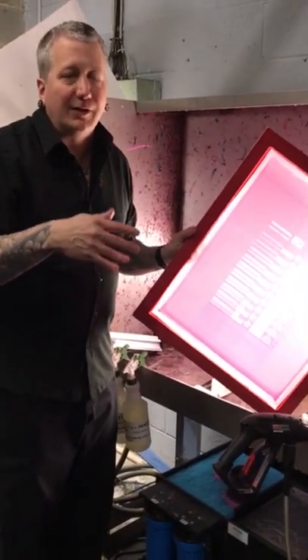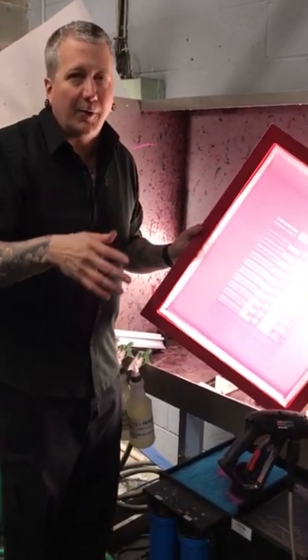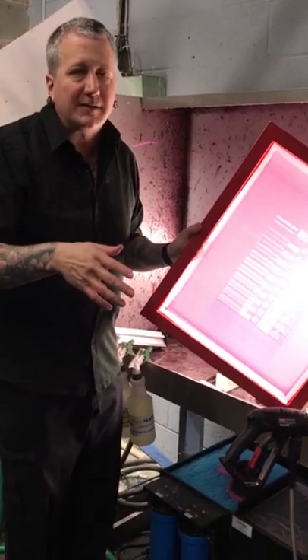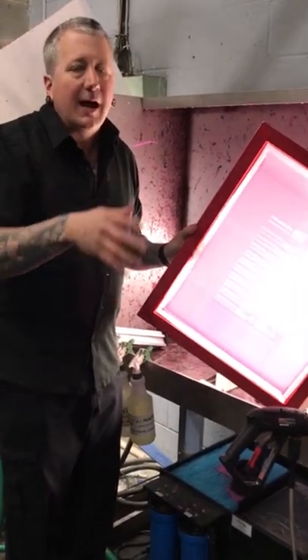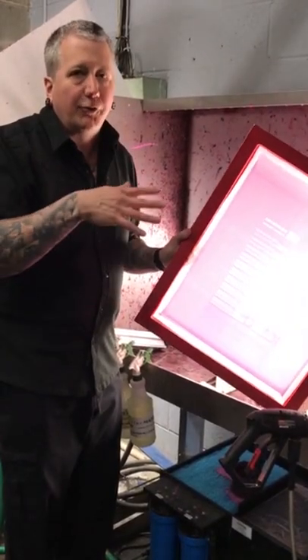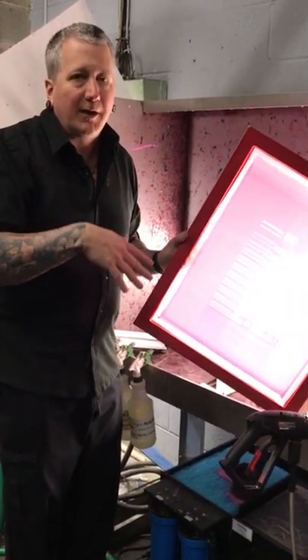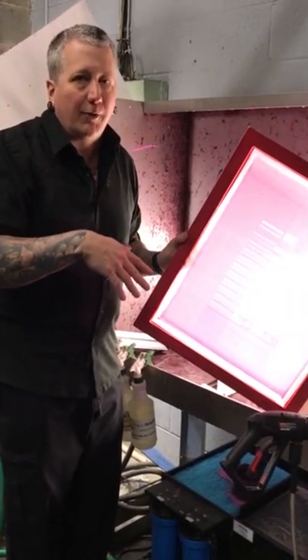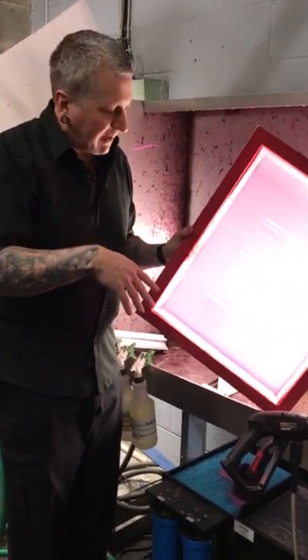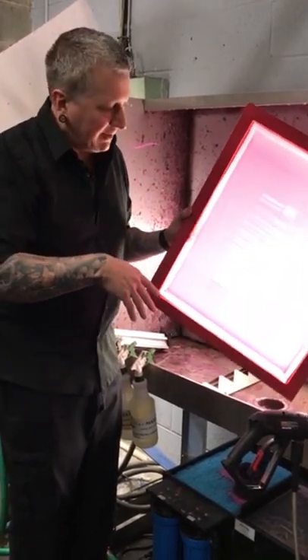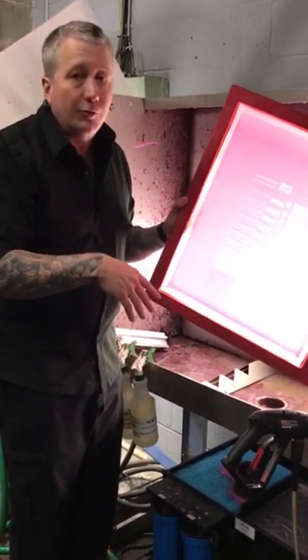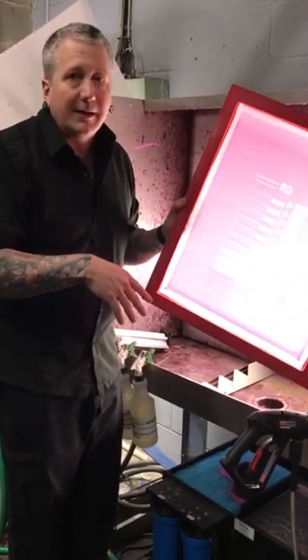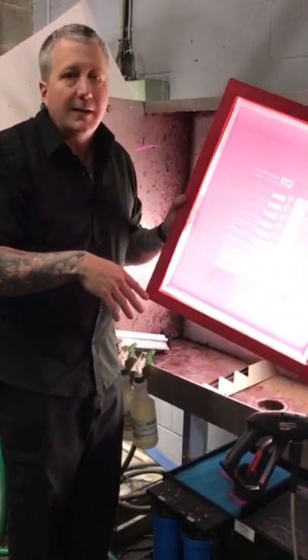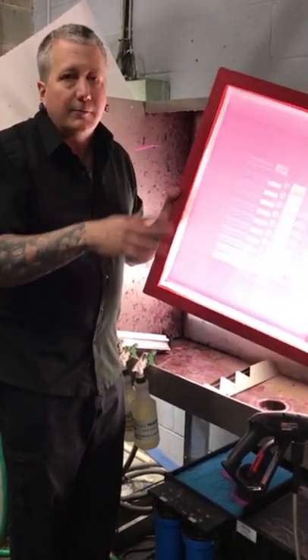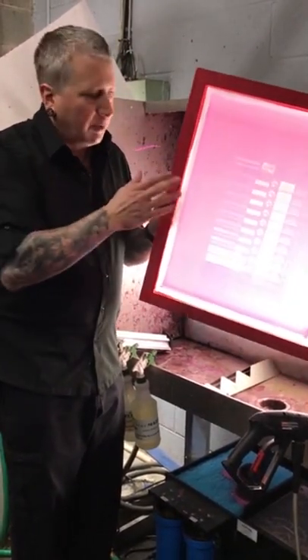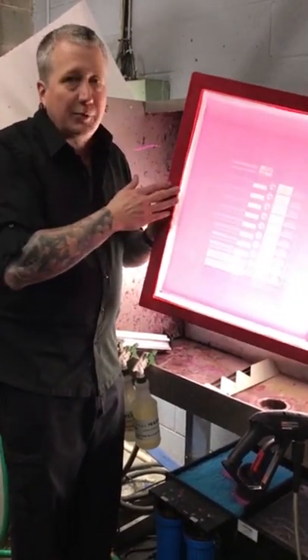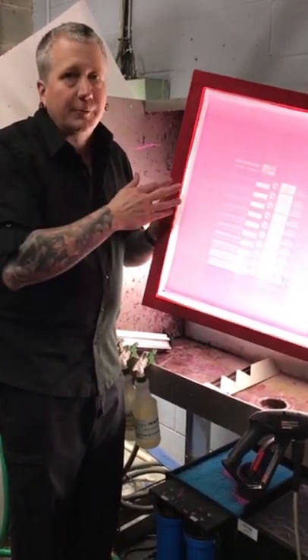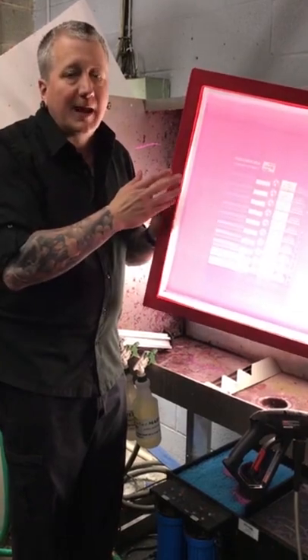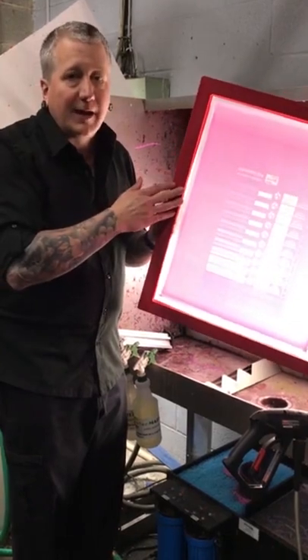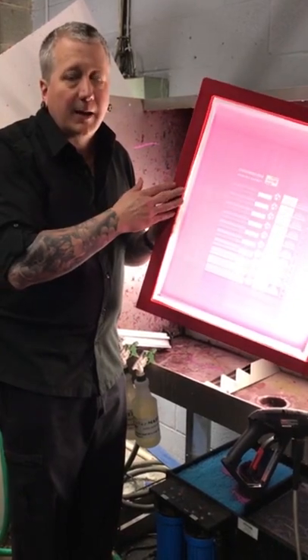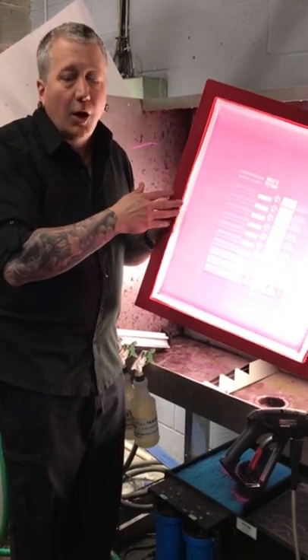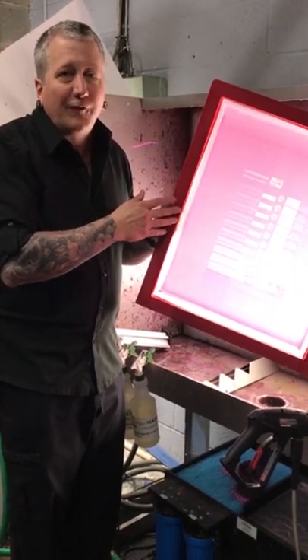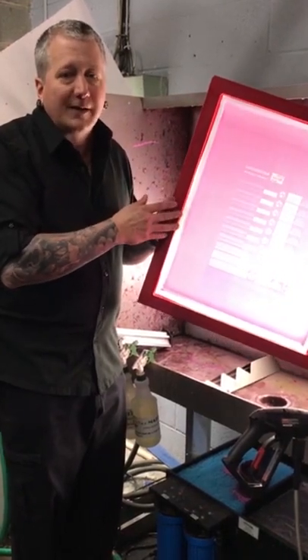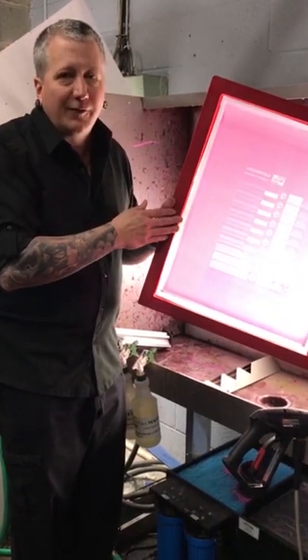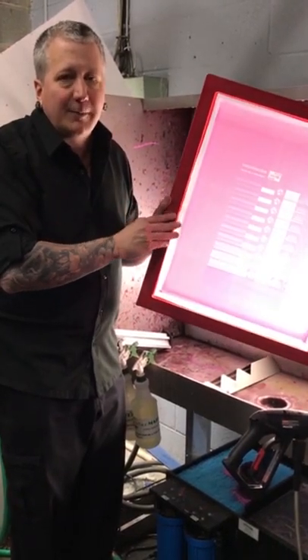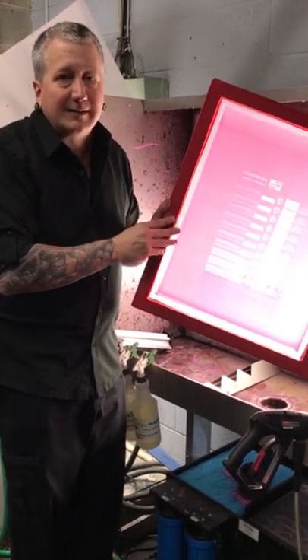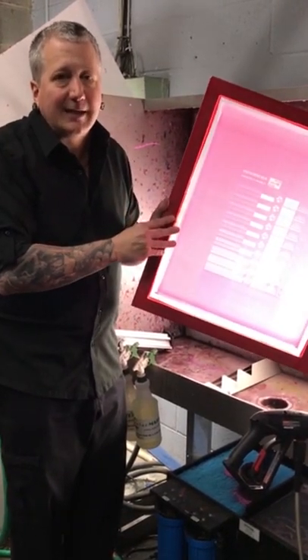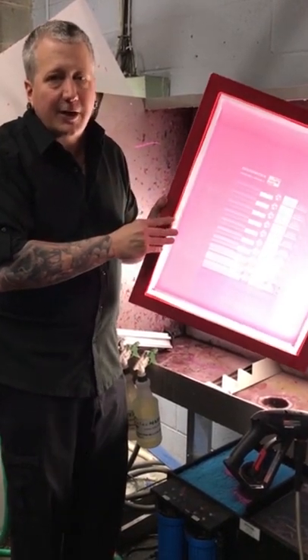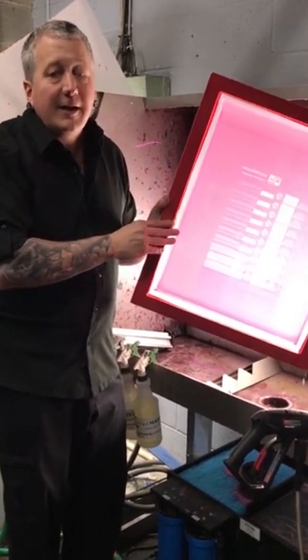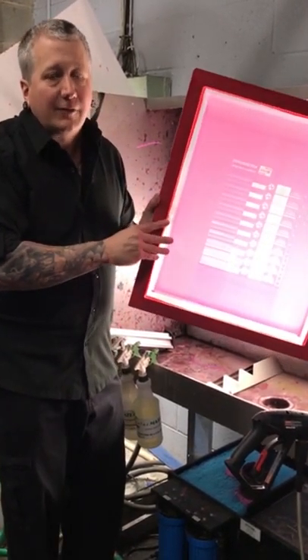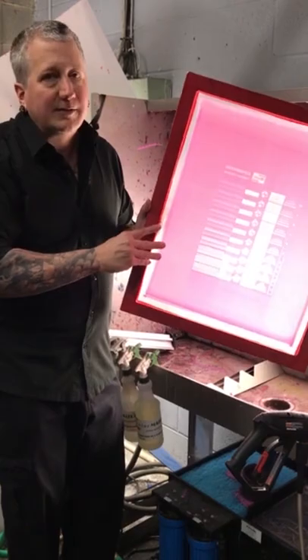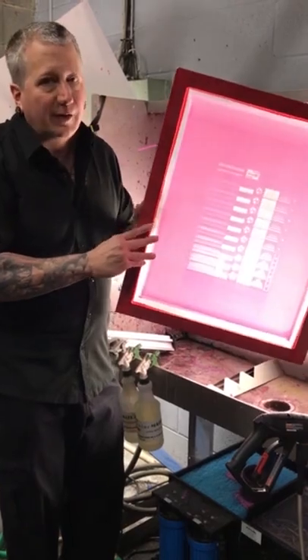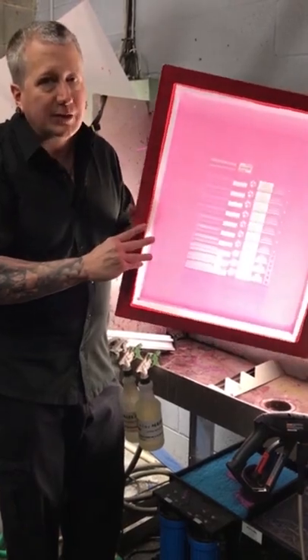I would do this test over for each mesh count, and if you're using different emulsions, do it for each emulsion as well — then you will get perfect exposure every time. Hopefully you found this helpful. If you did, please like and share, and as always, thanks for watching.